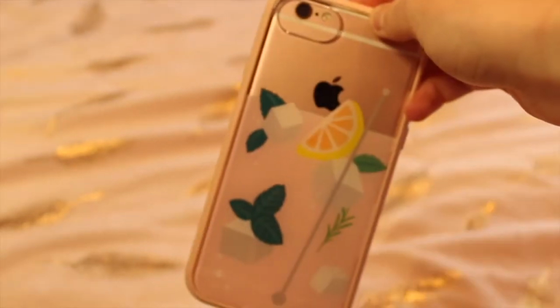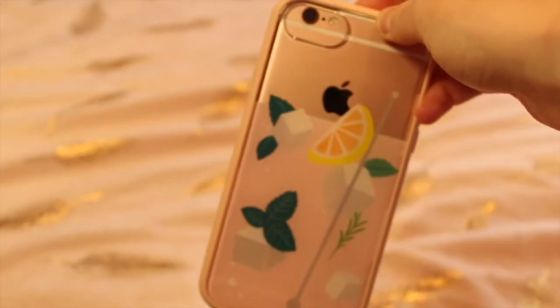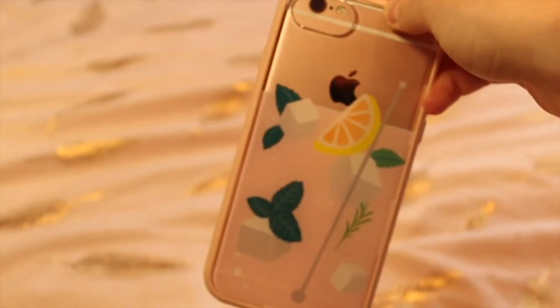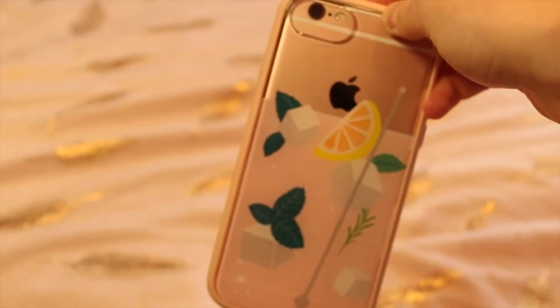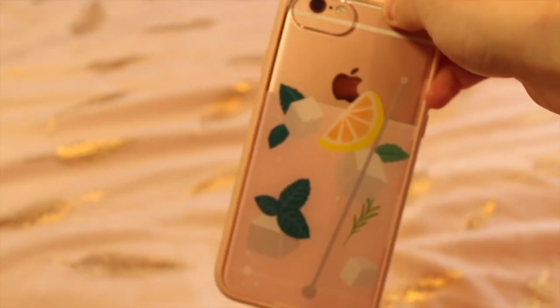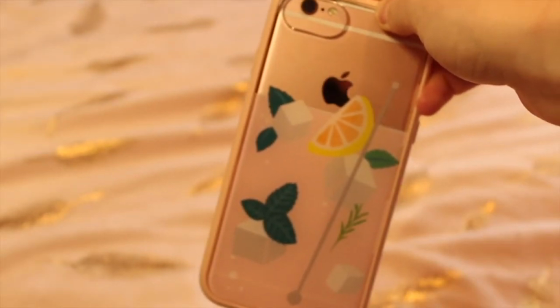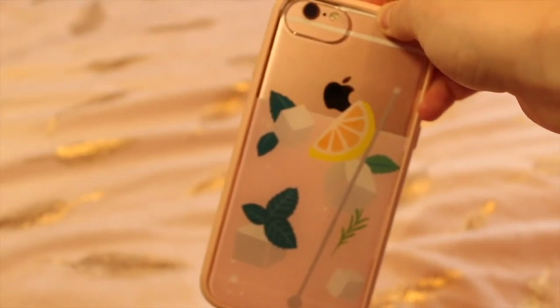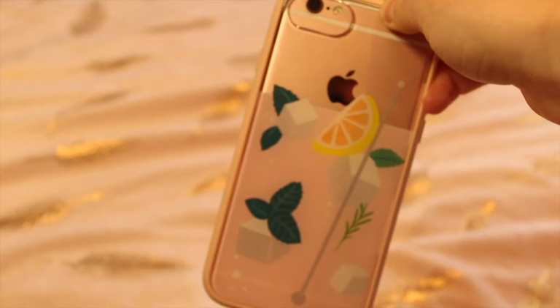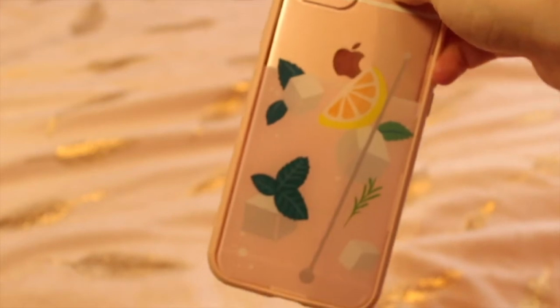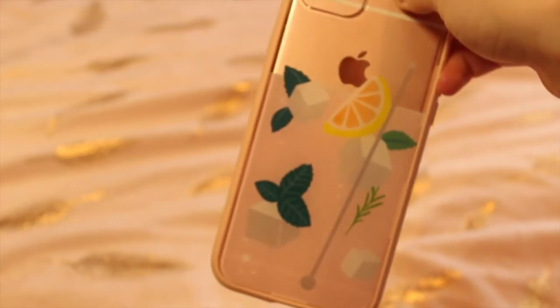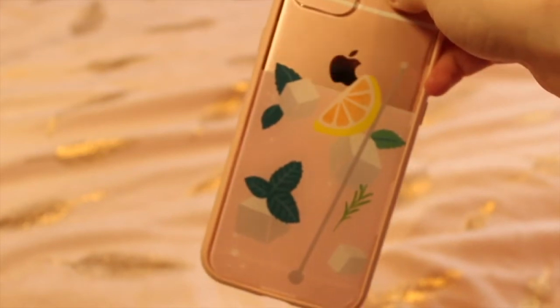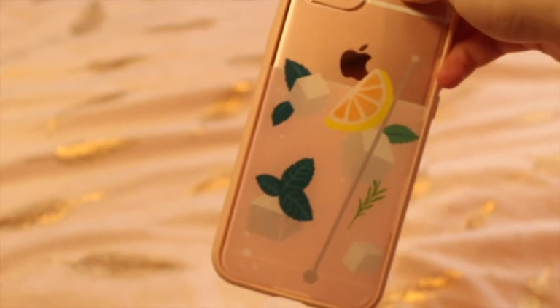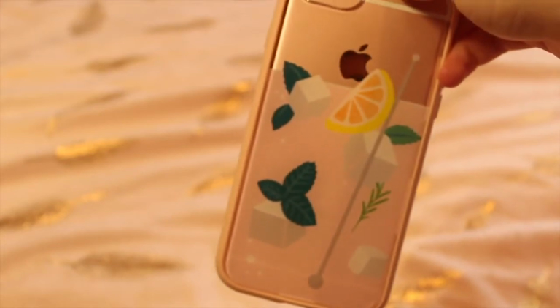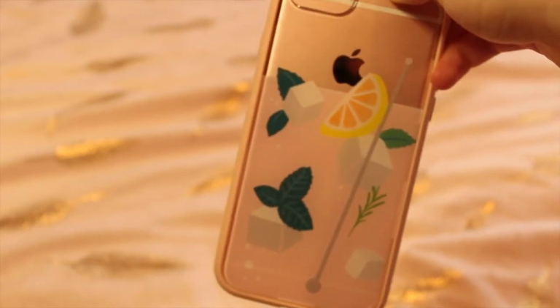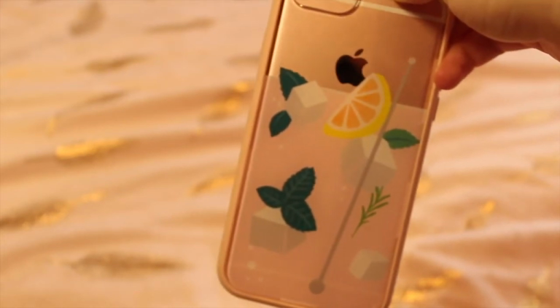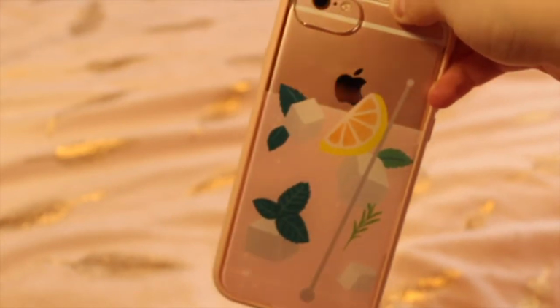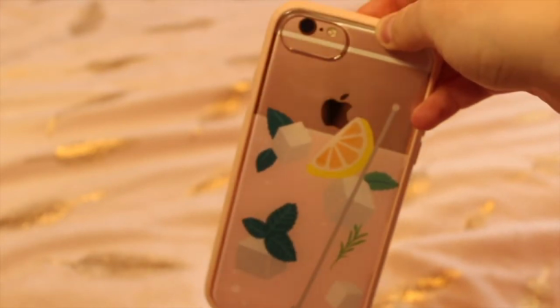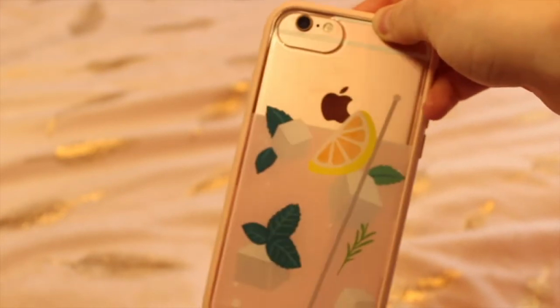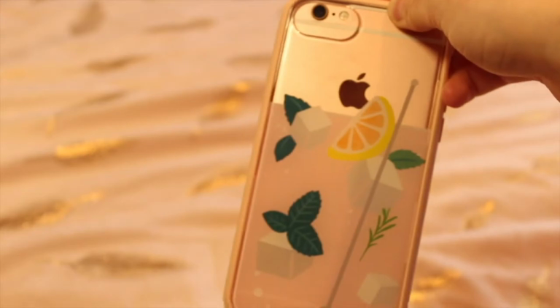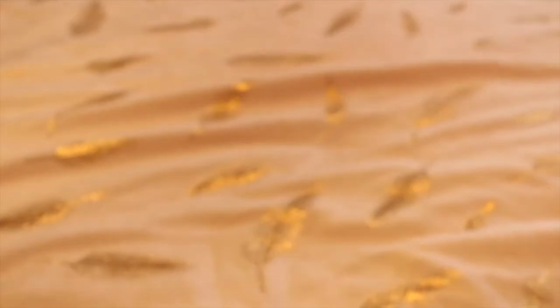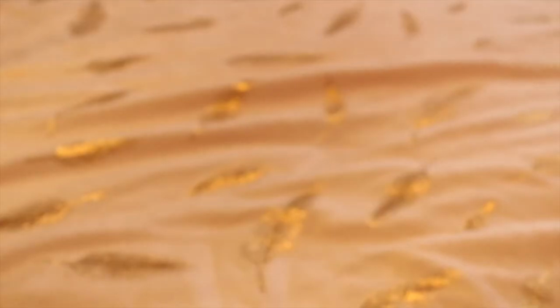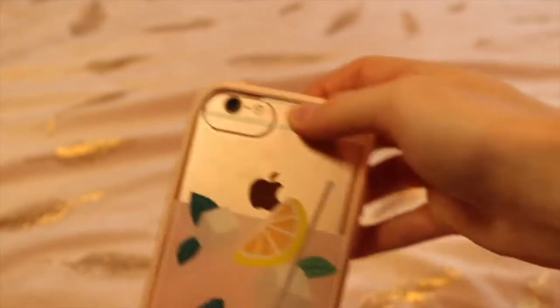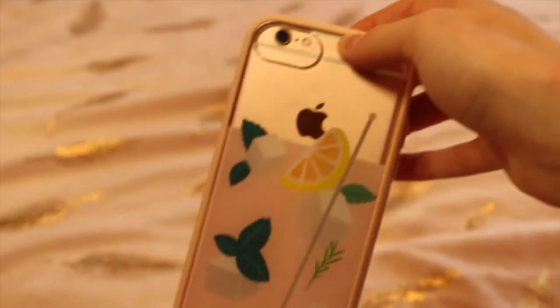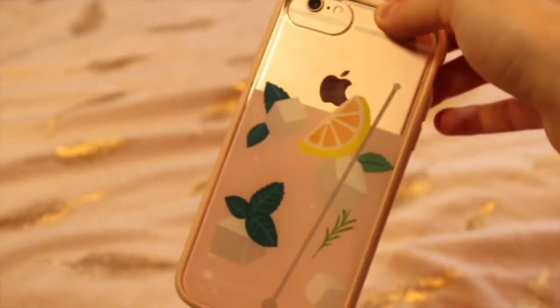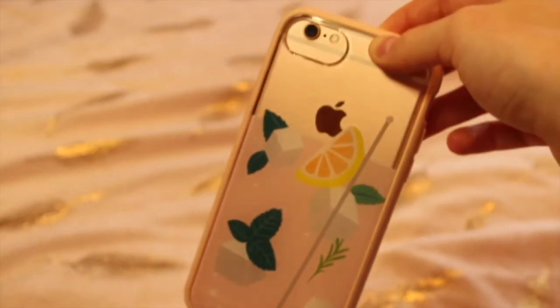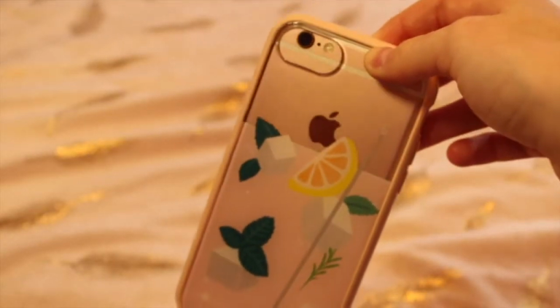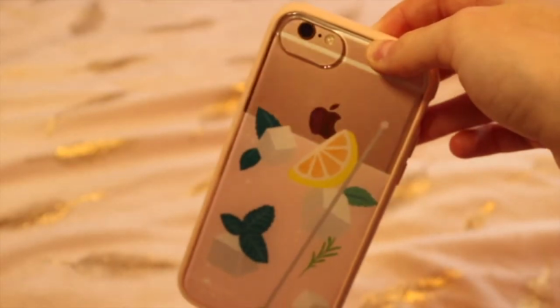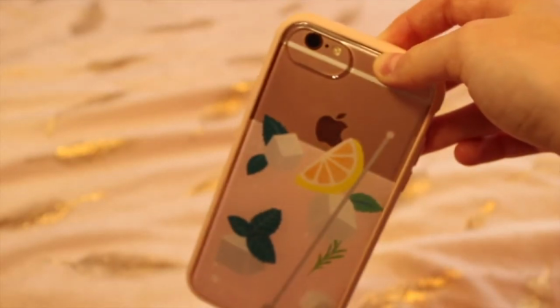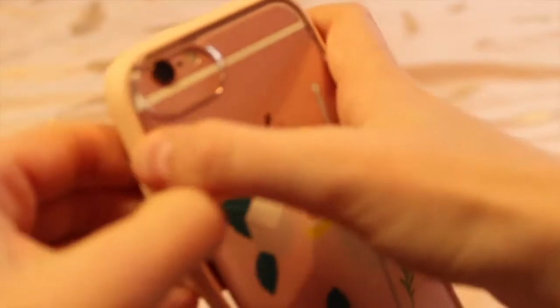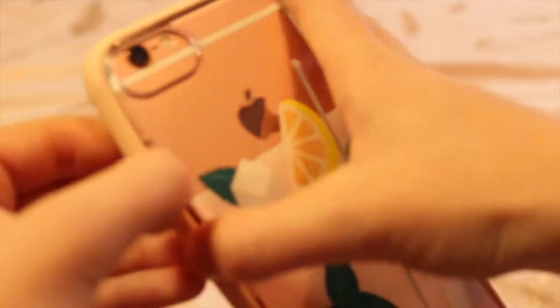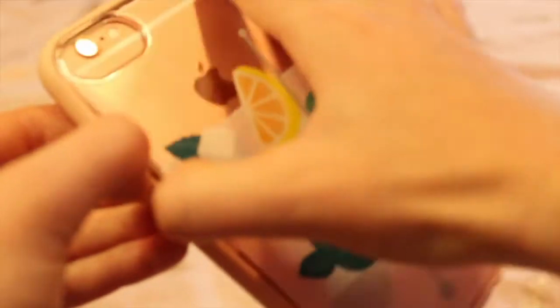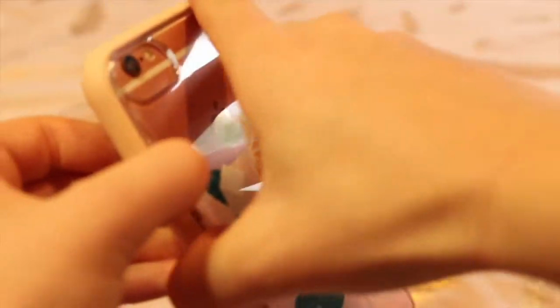The phone case I have on it is from Kroma. This one is a drink design and it's really cute, I love it so much. Kroma kindly sent me three beautiful phone cases. I'll show you how to take it off.